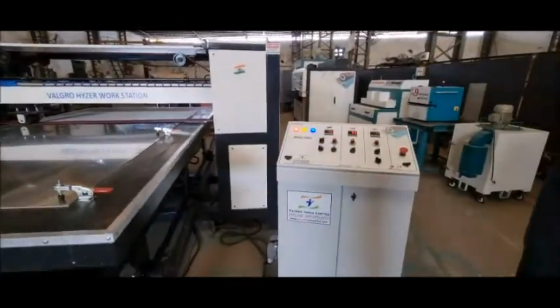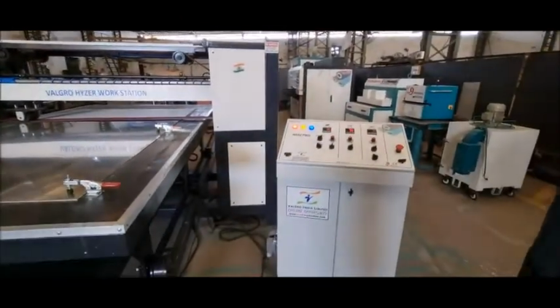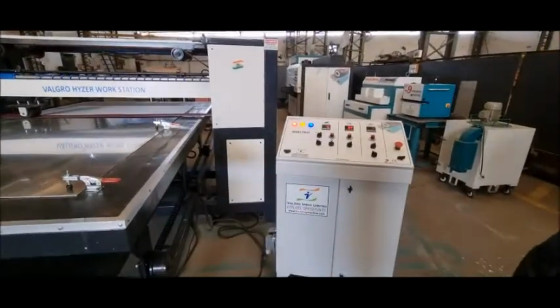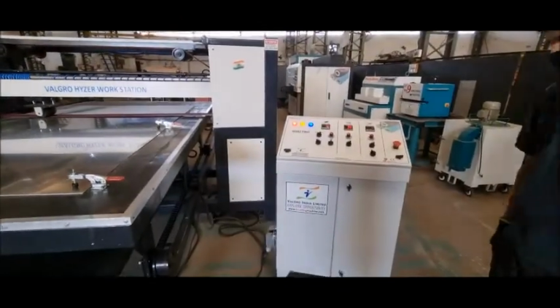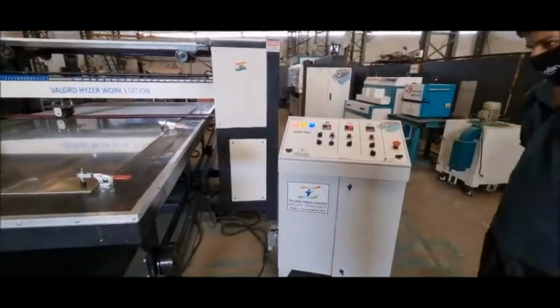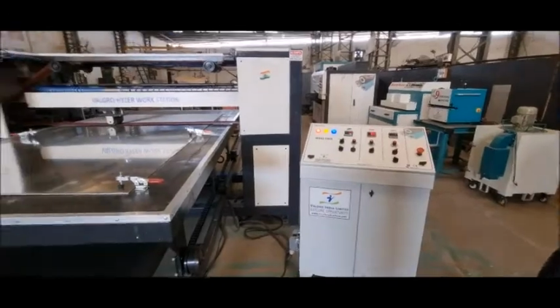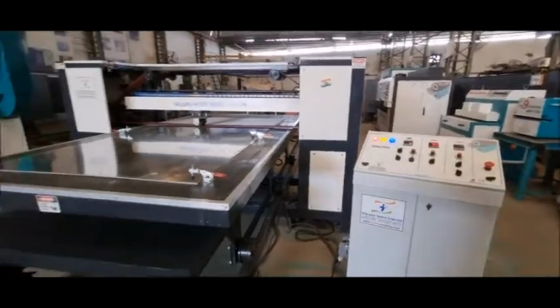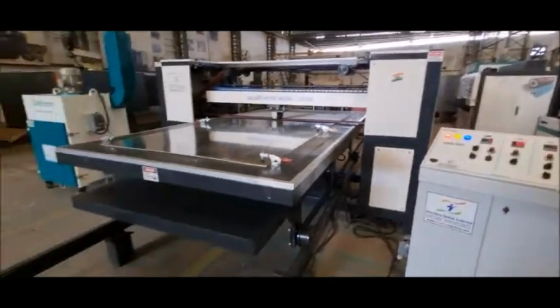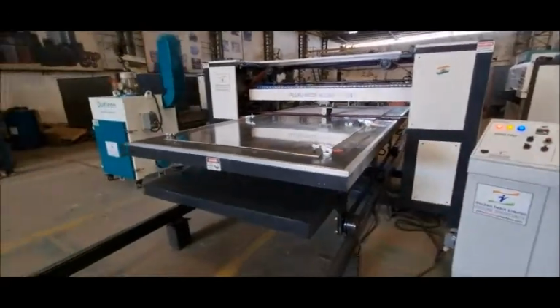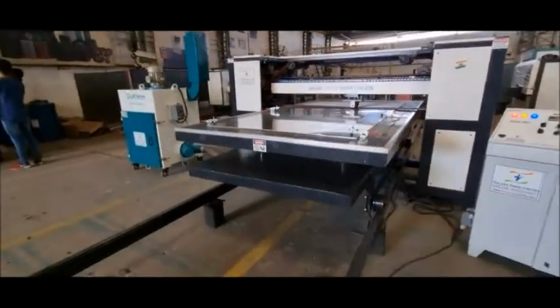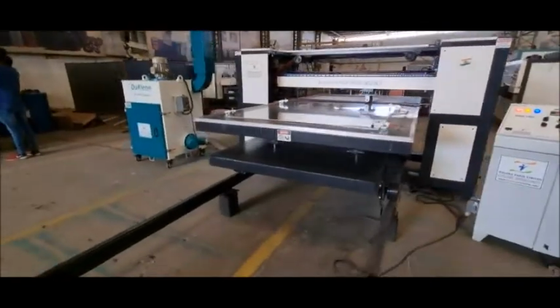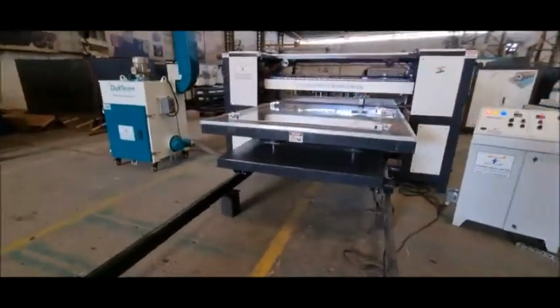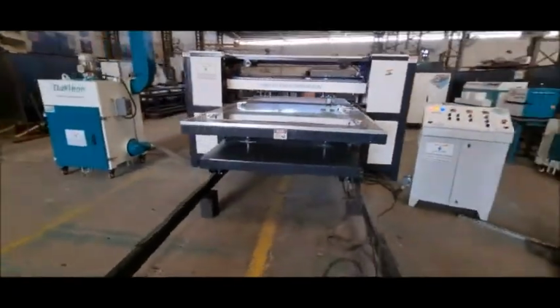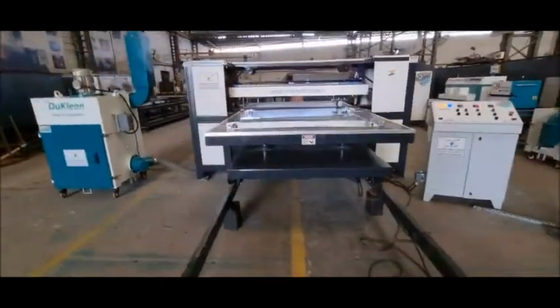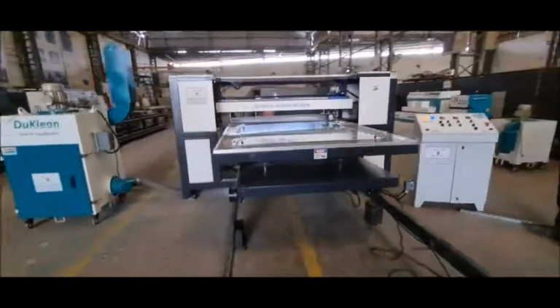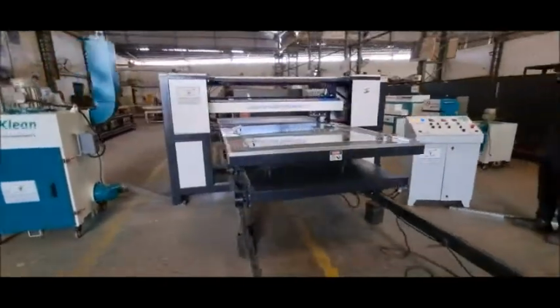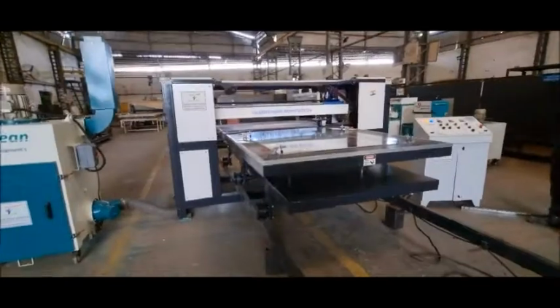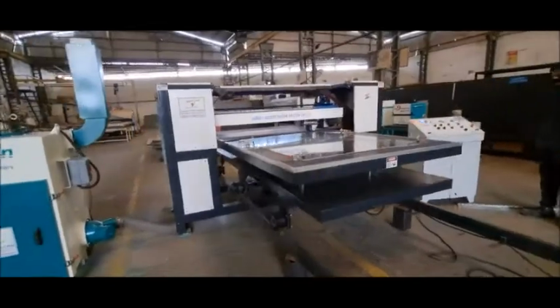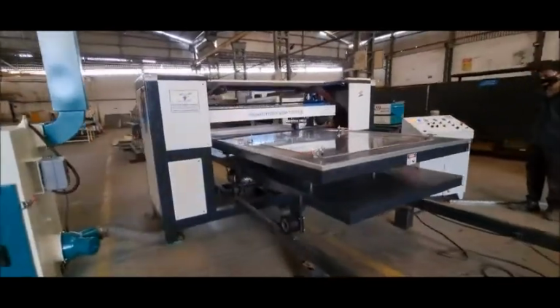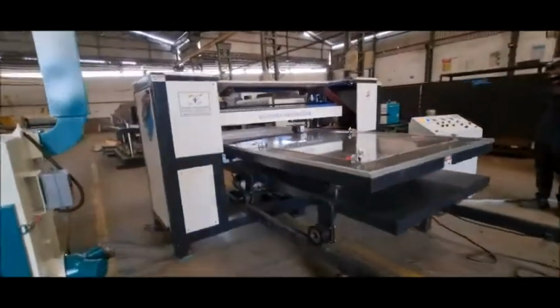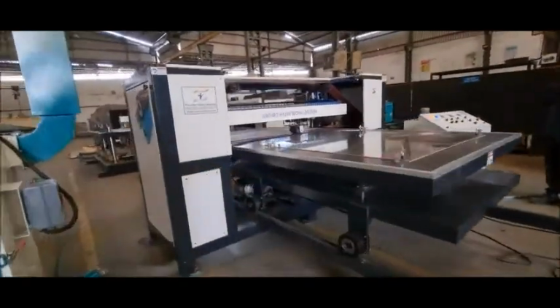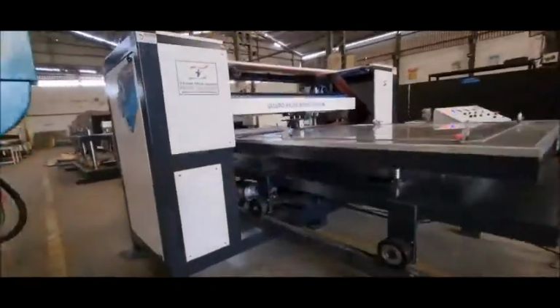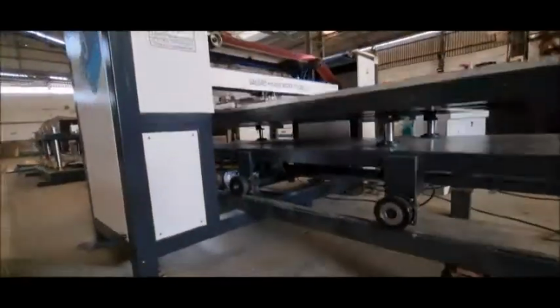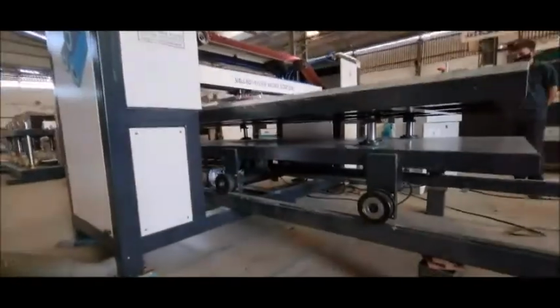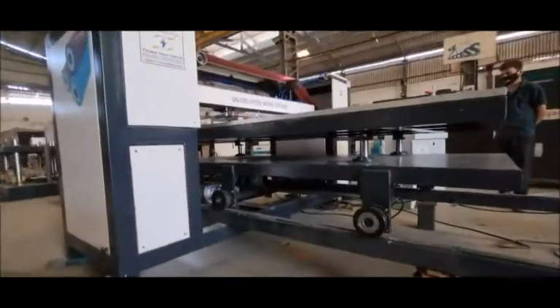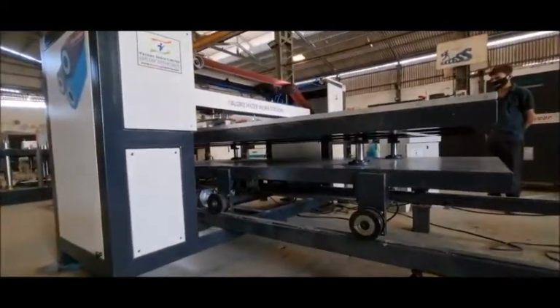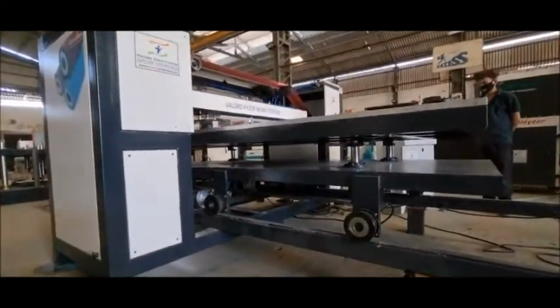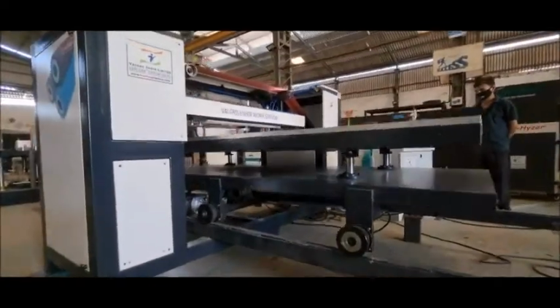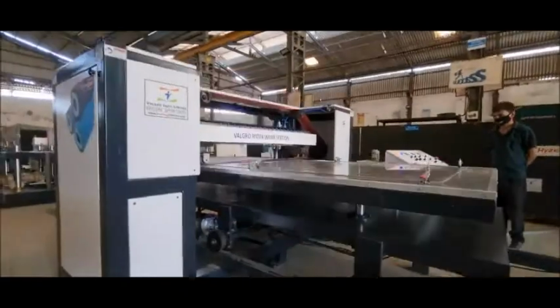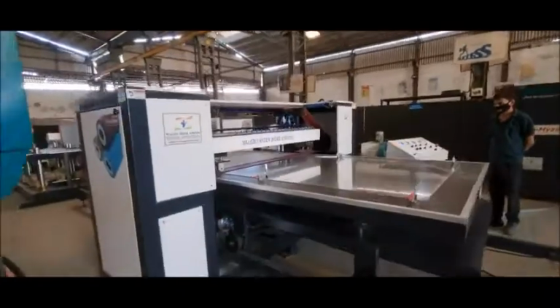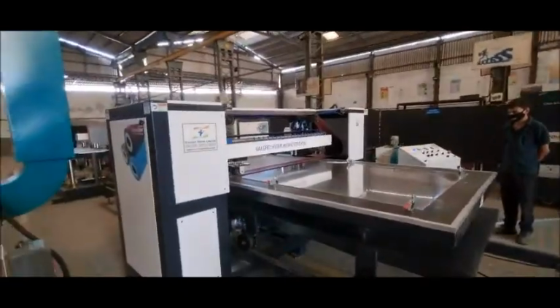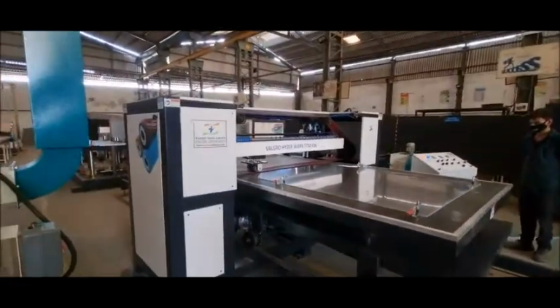This is the control panel. This table movement is up to 300 mm, so you can work with components up to 300 mm in height.